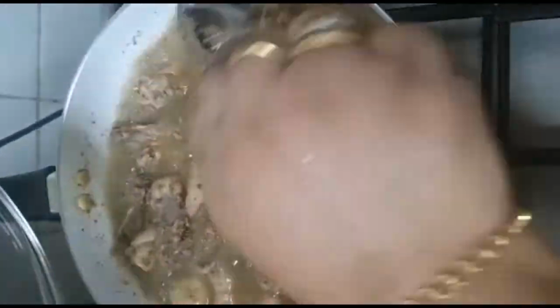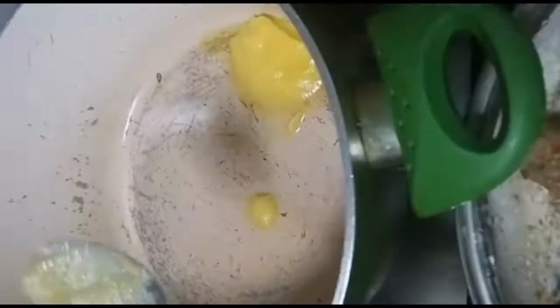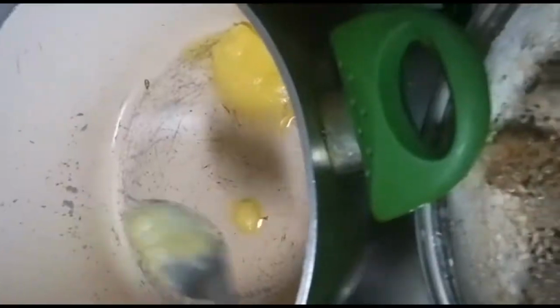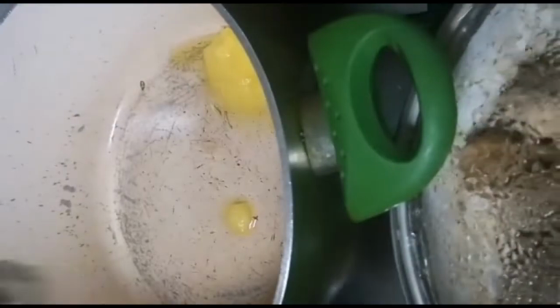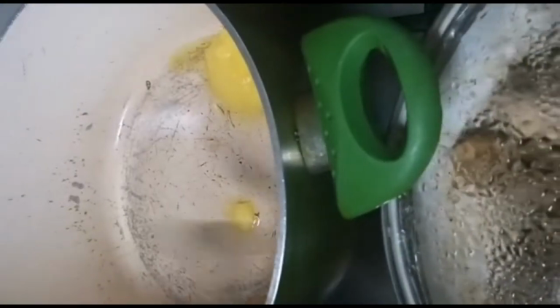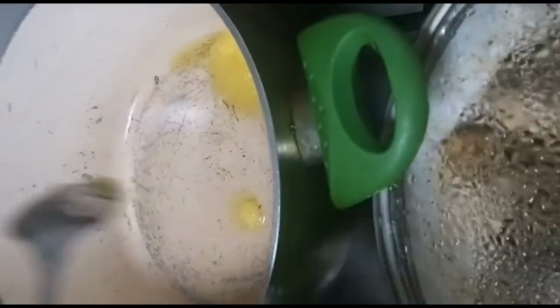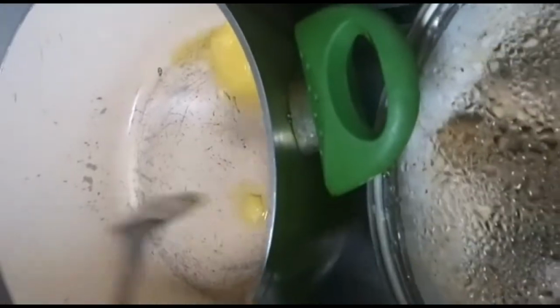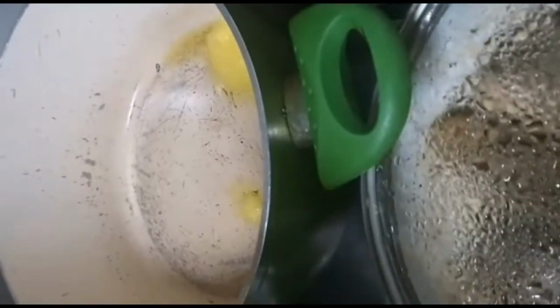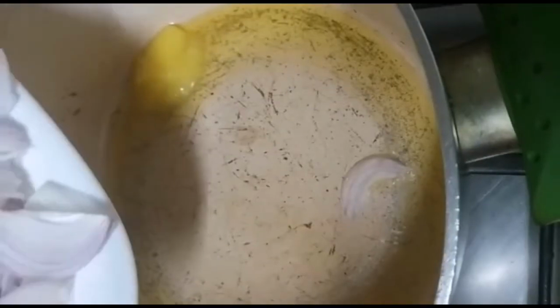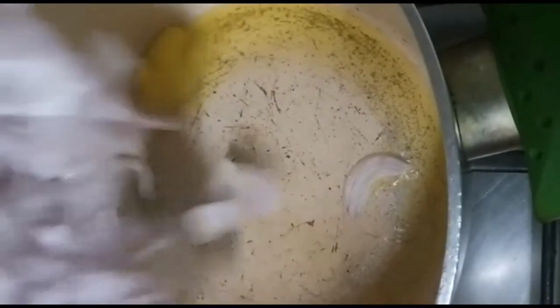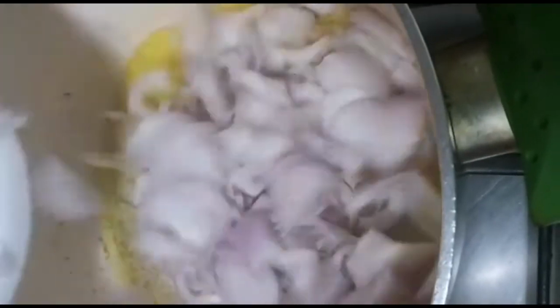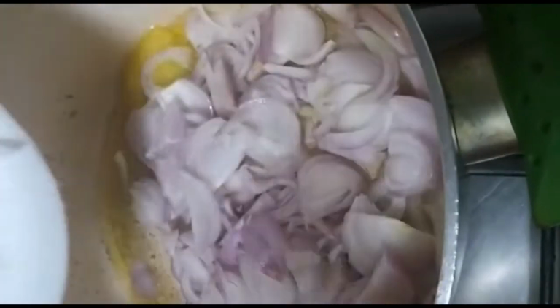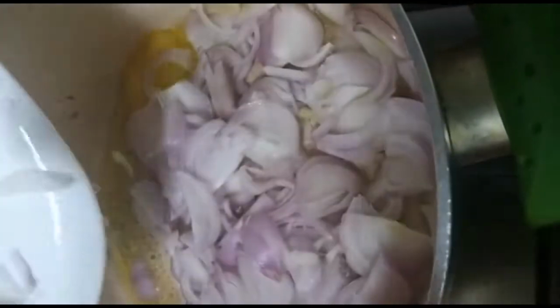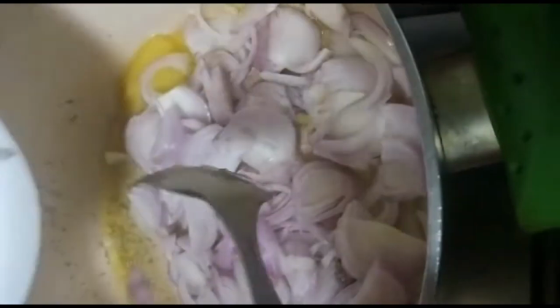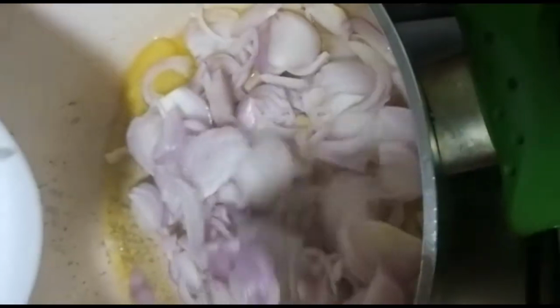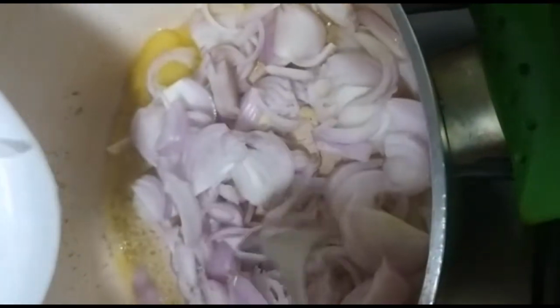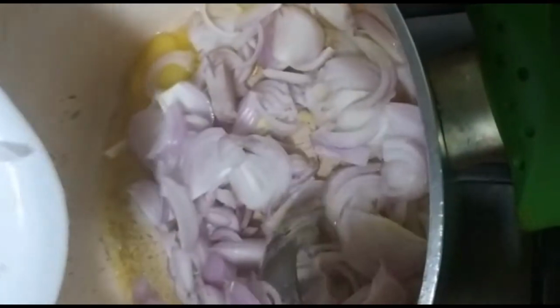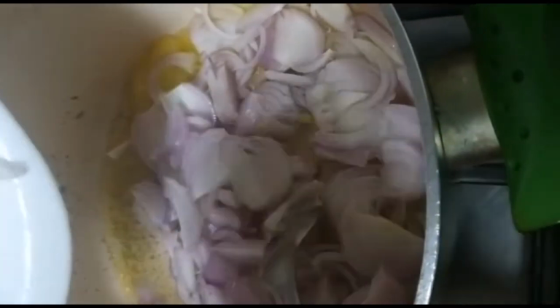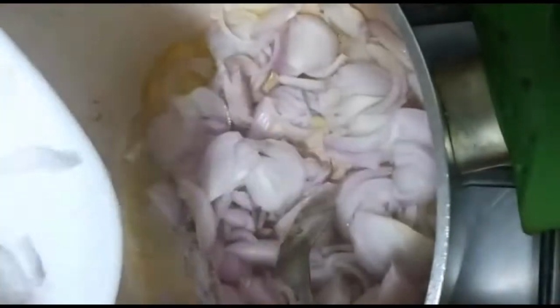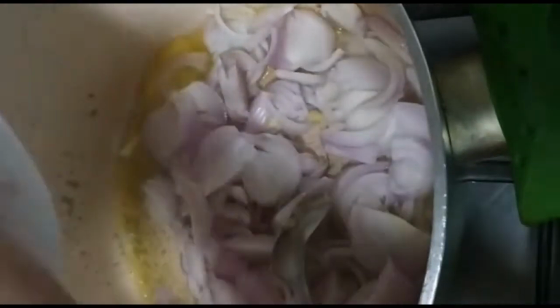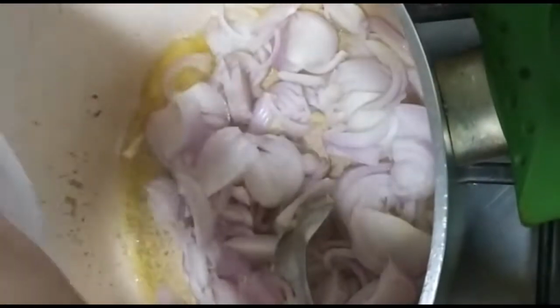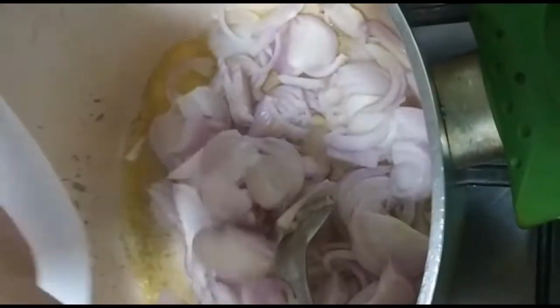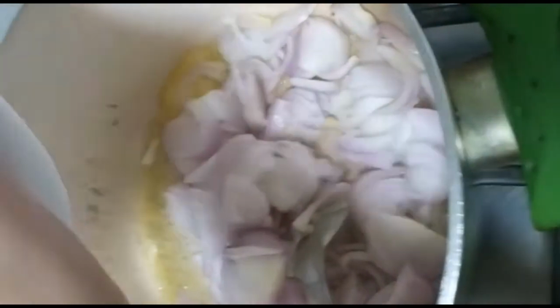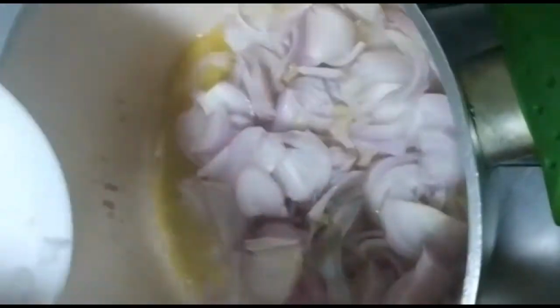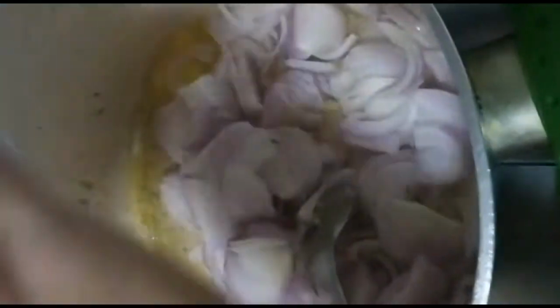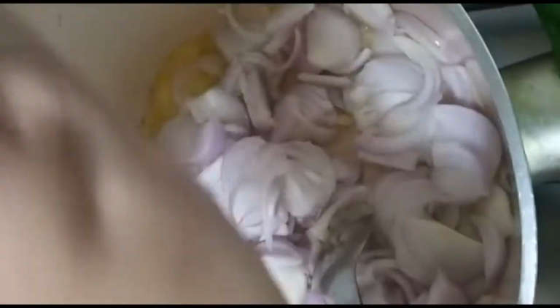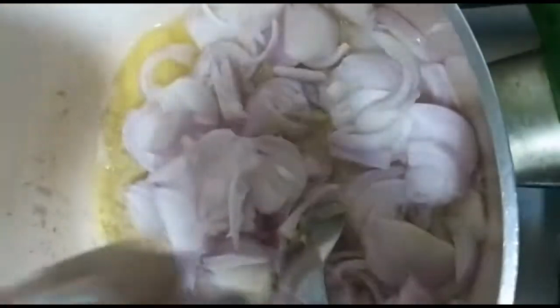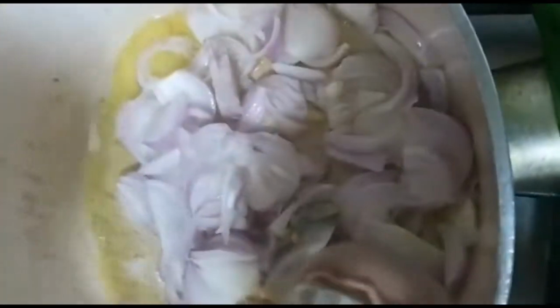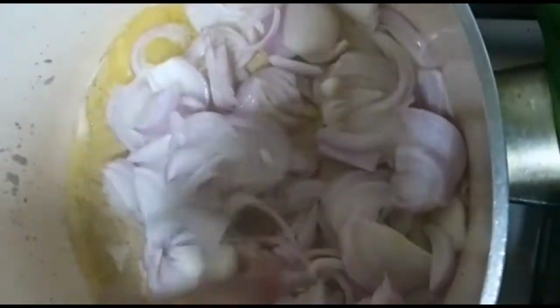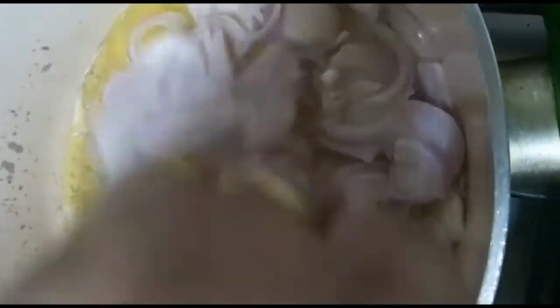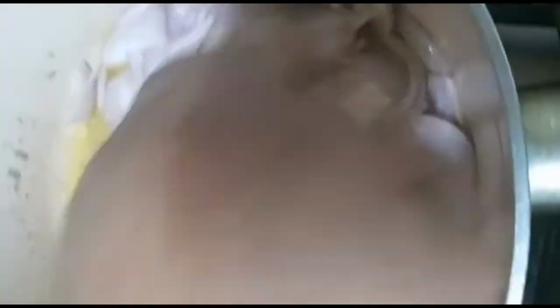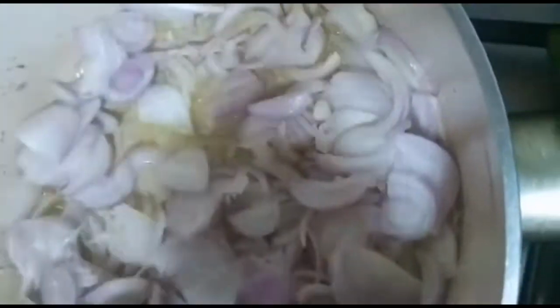Just for this time, throwing the rice in the pan. 1 tablespoon of onion, 2 onion.